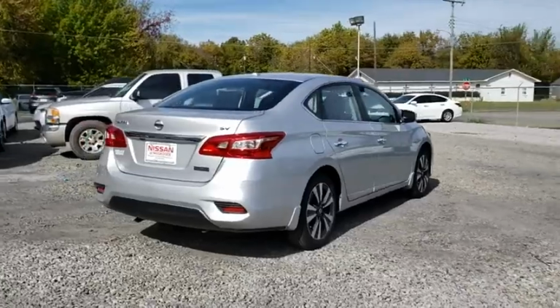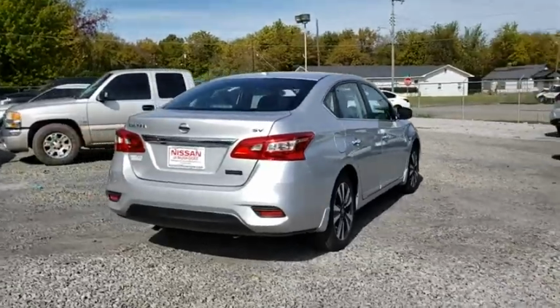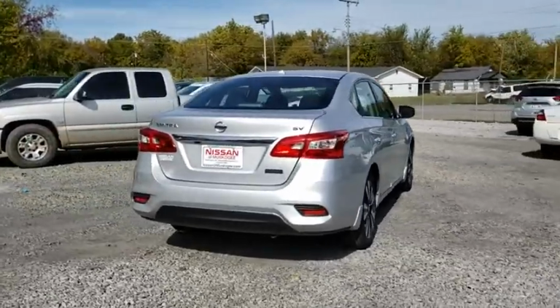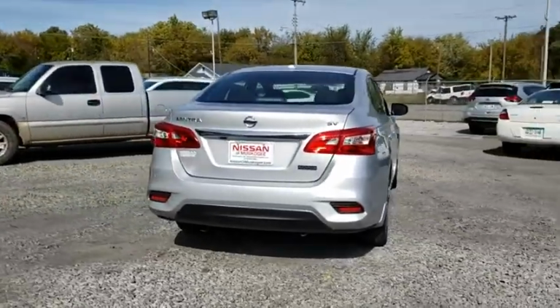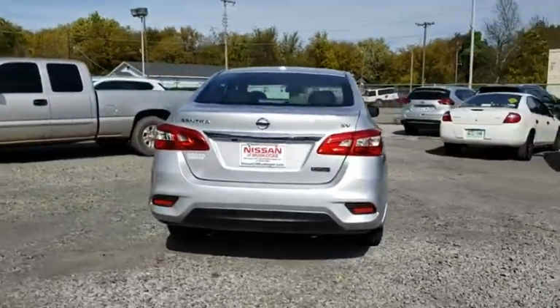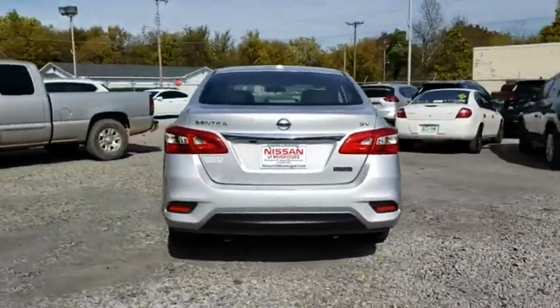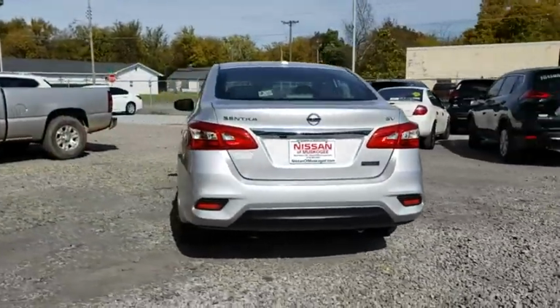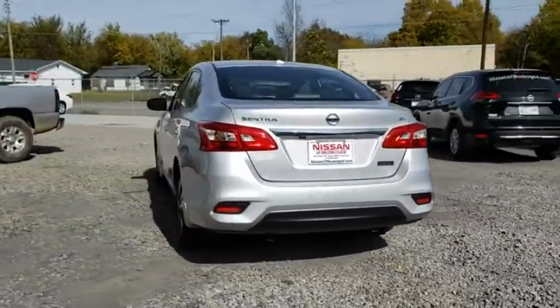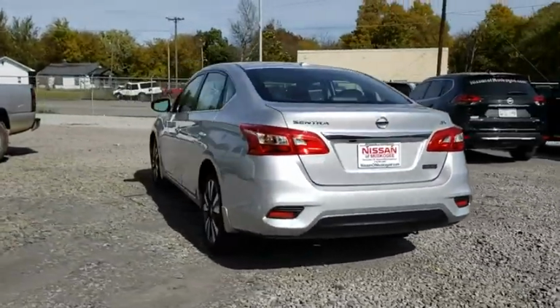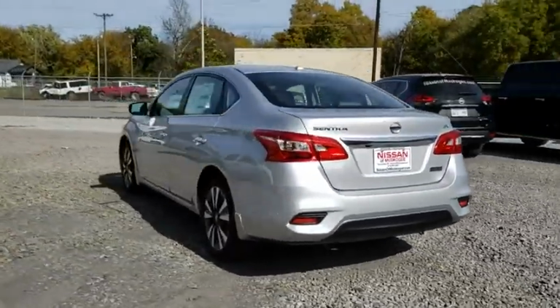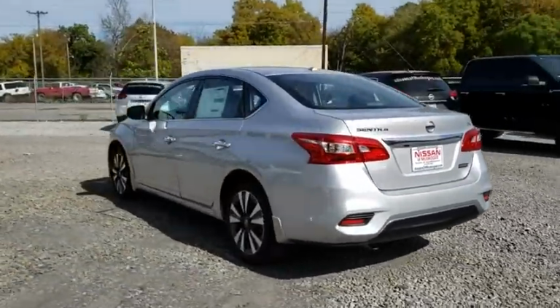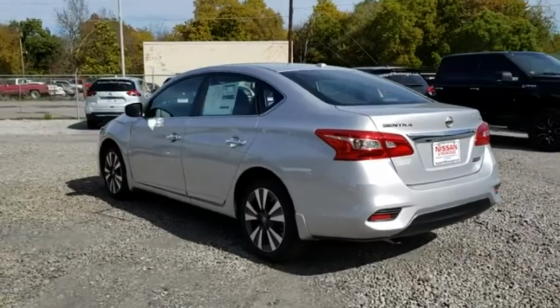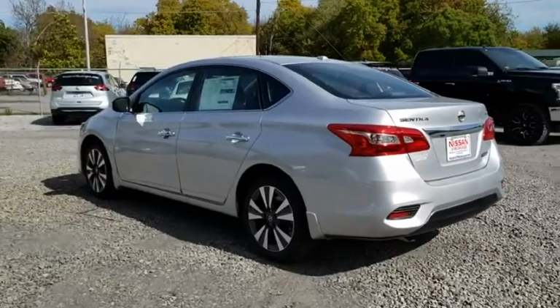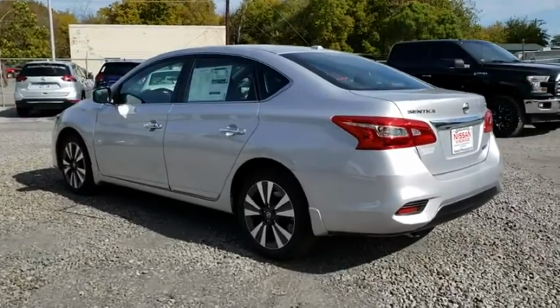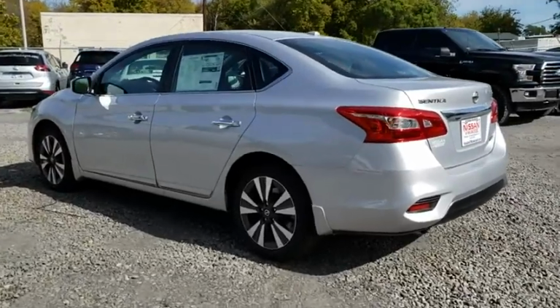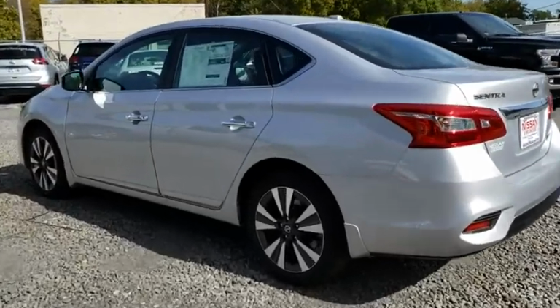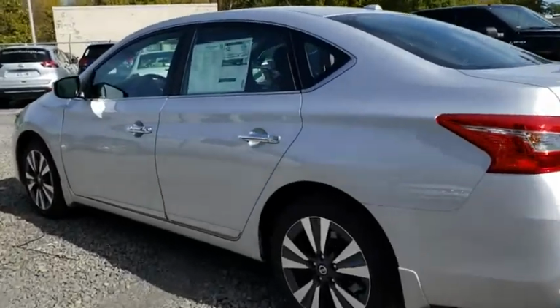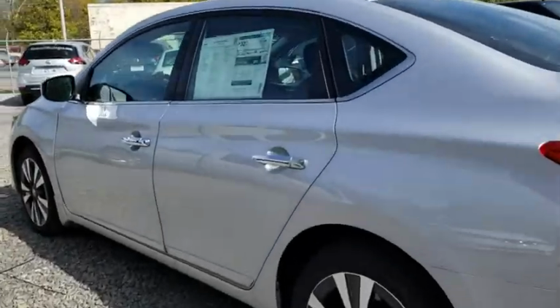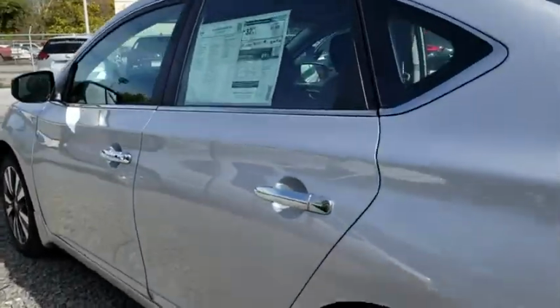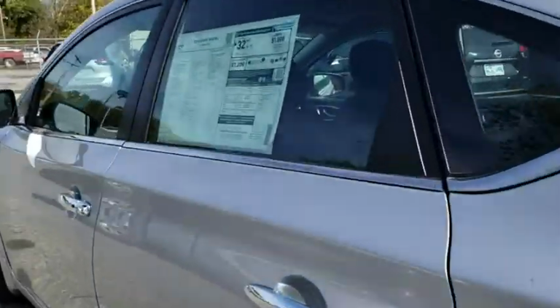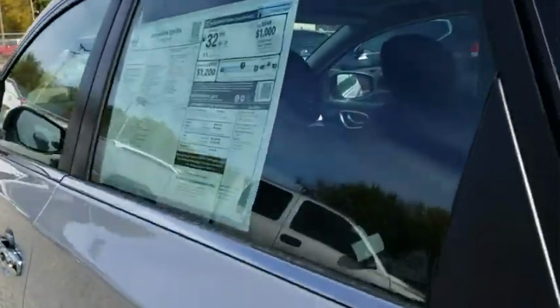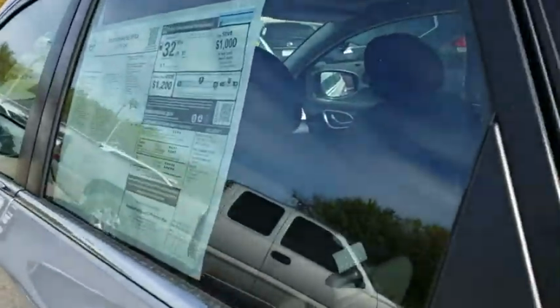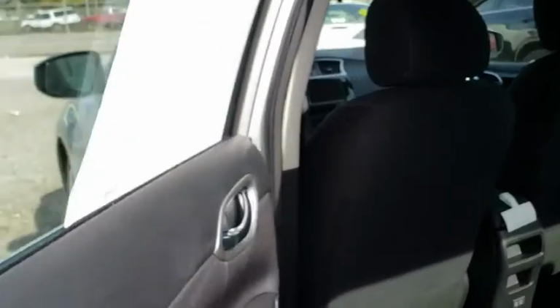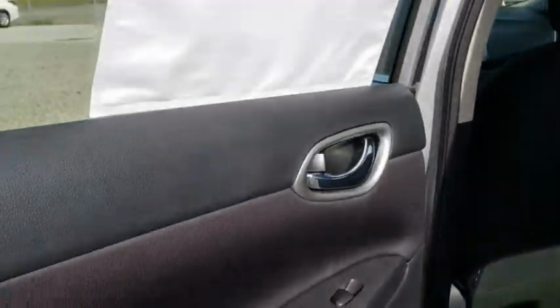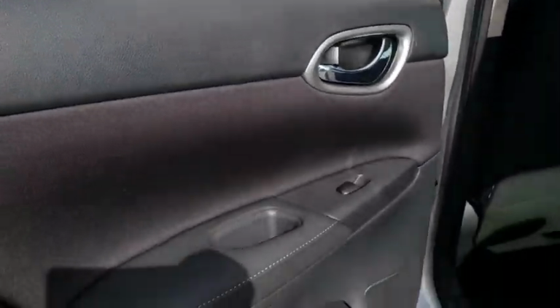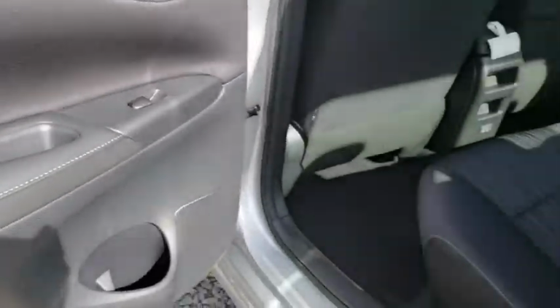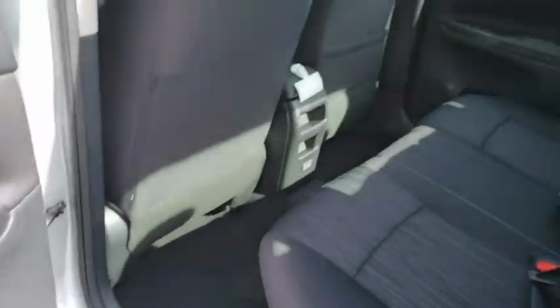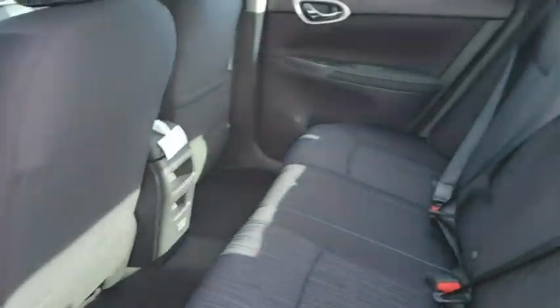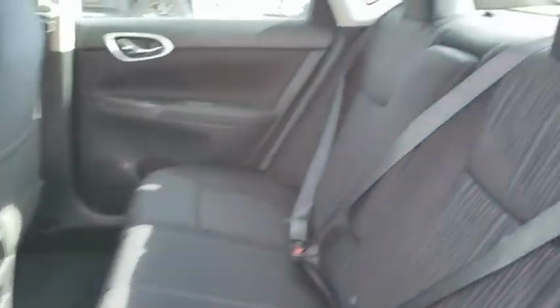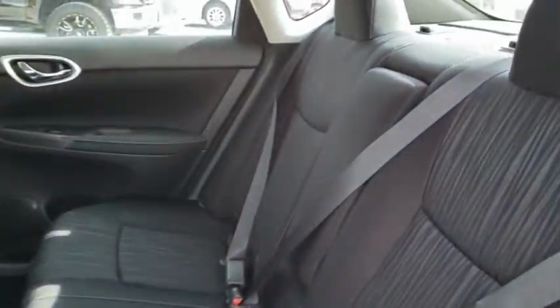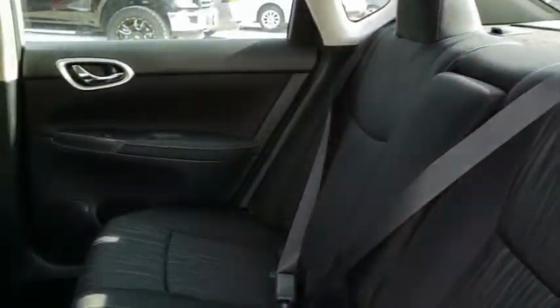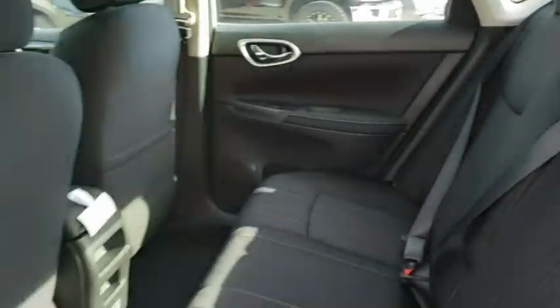Stability control, keyless entry, steering wheel audio controls, anti-lock braking system, backup camera, traction control, Bluetooth, leather-wrapped steering wheel, power steering, adjustable steering wheel, cruise control, aluminum wheels, keyless start.